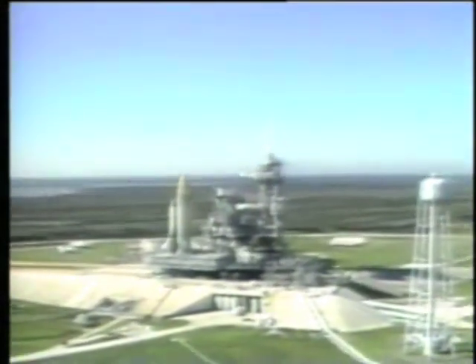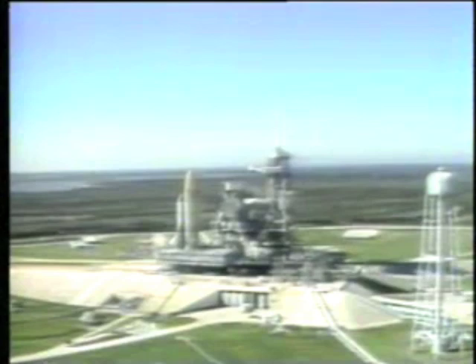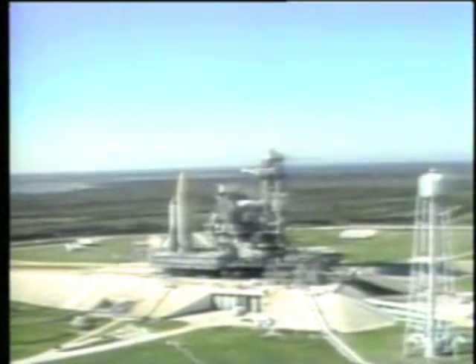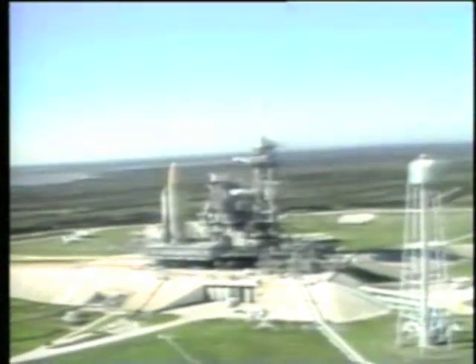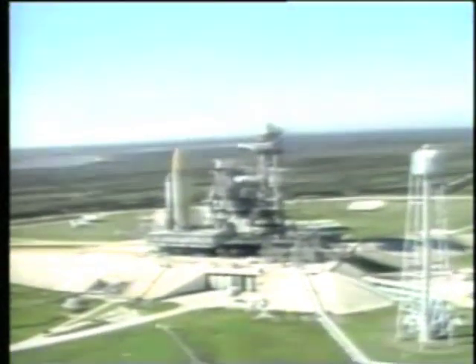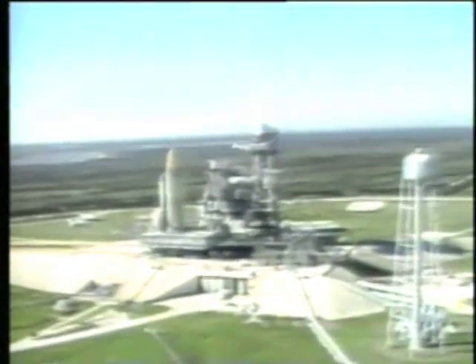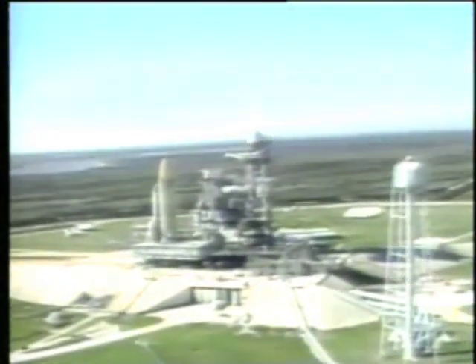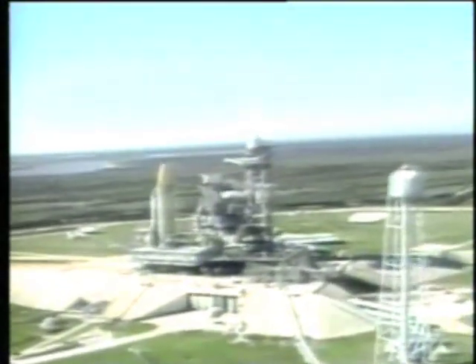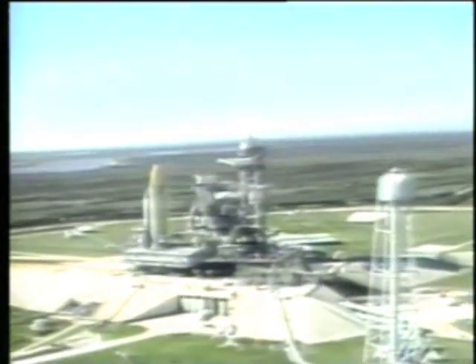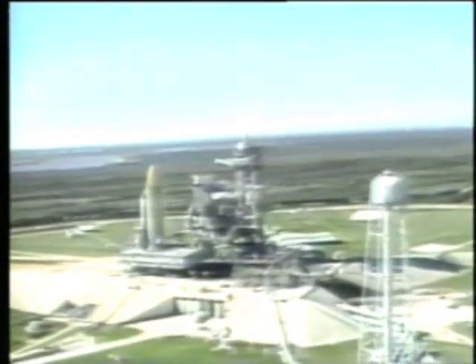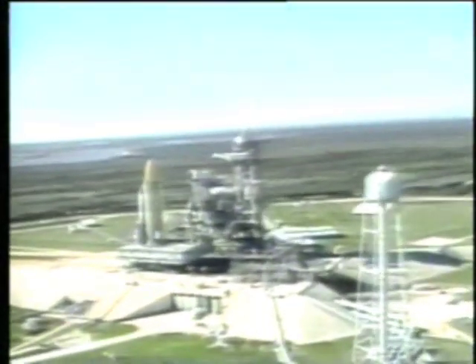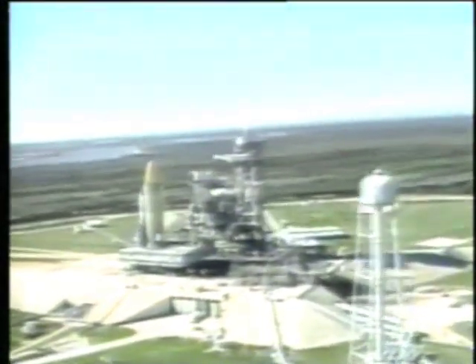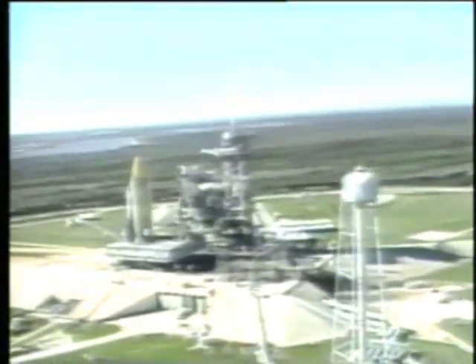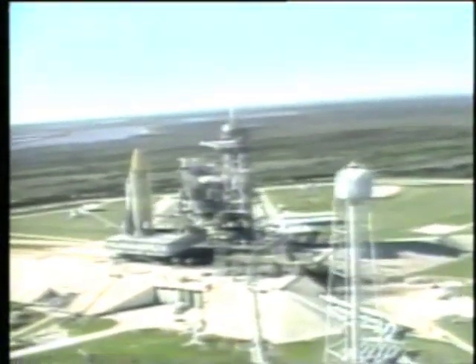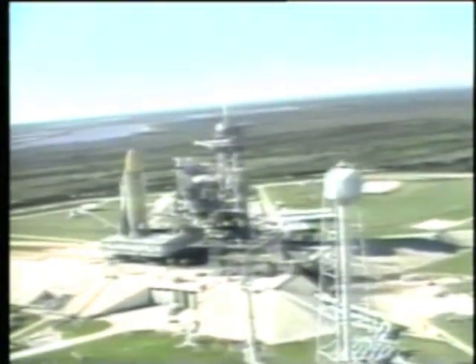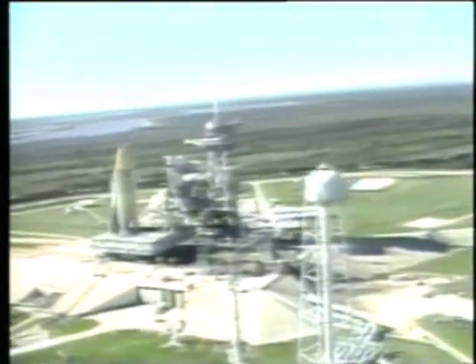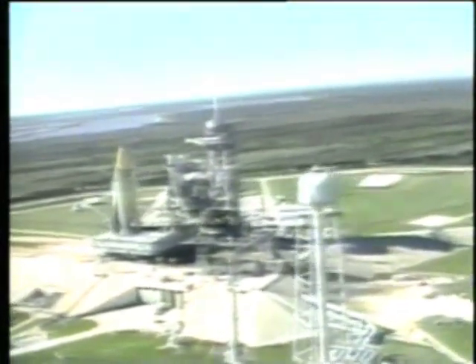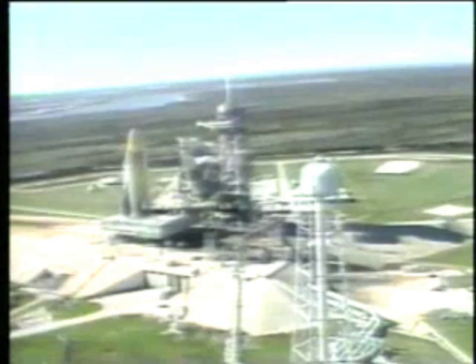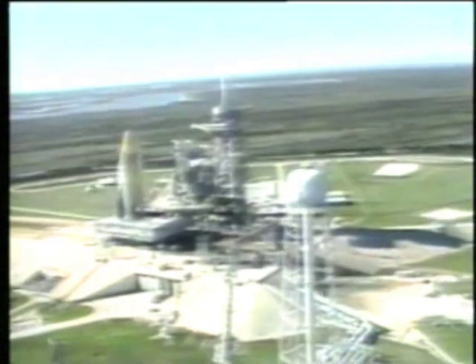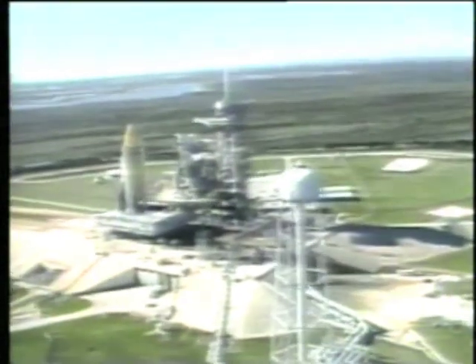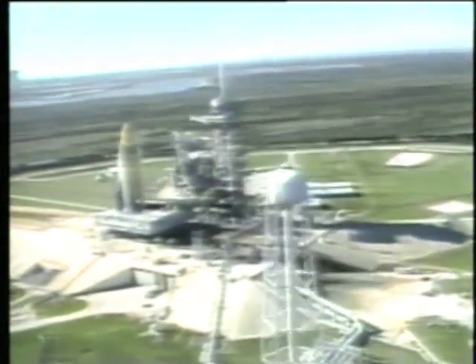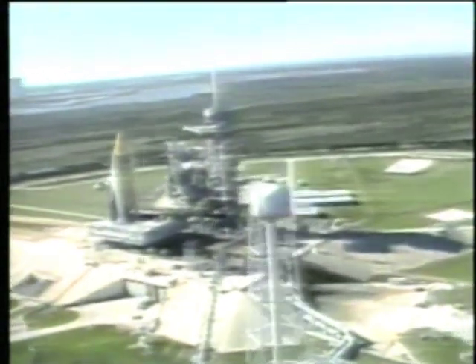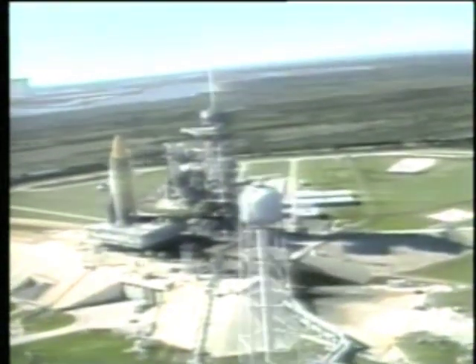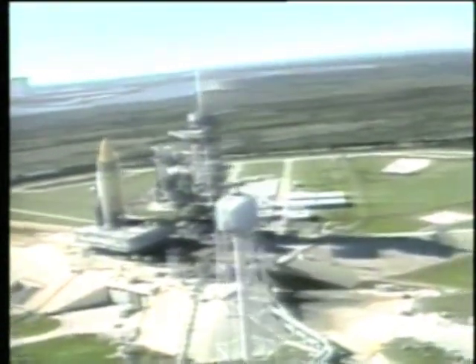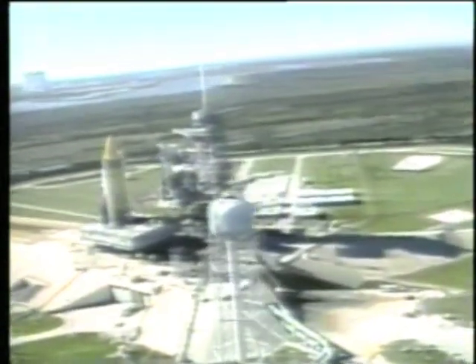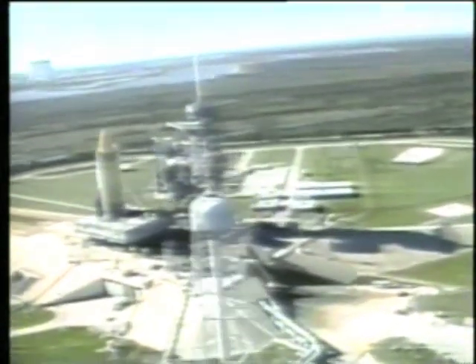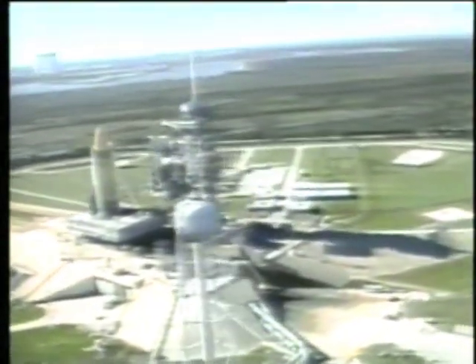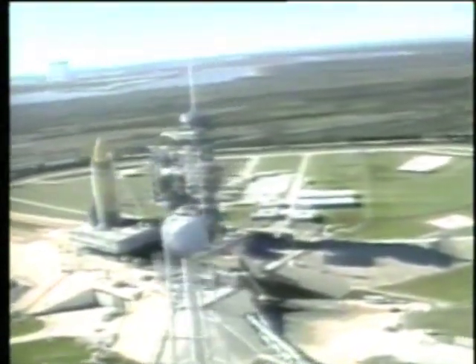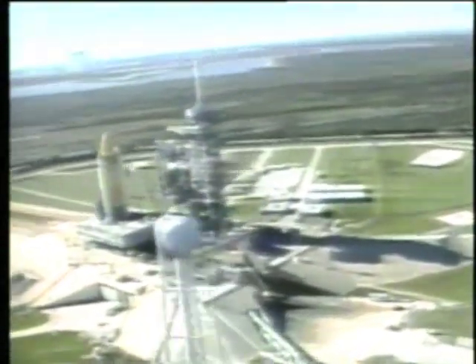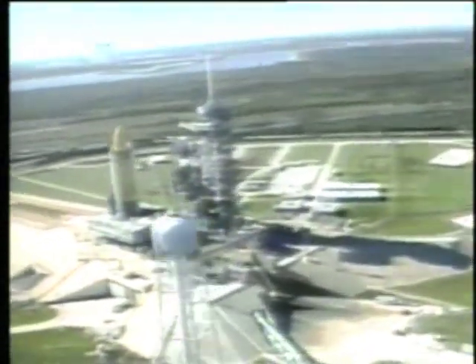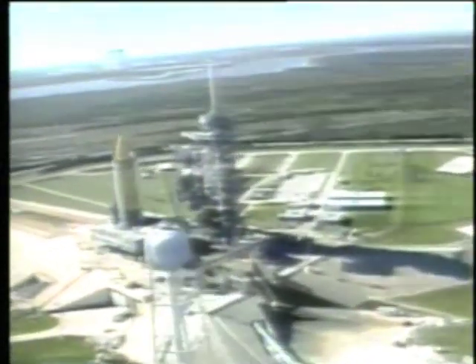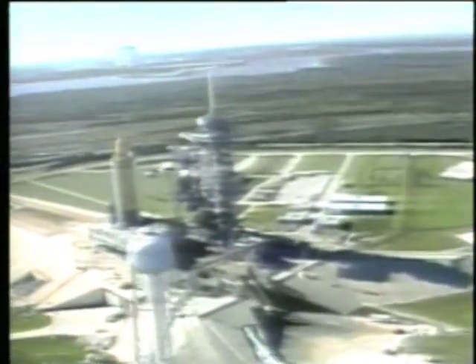The solid rocket boosters continued in flight and were destroyed by the range safety officer 110 seconds after launch.